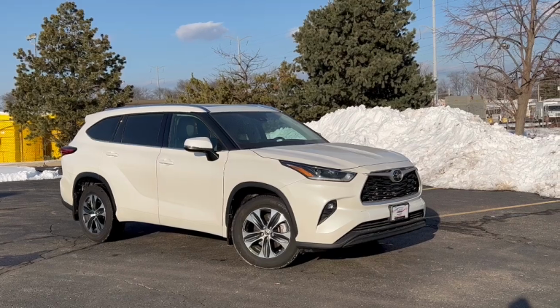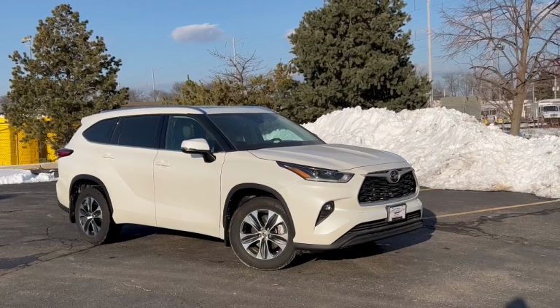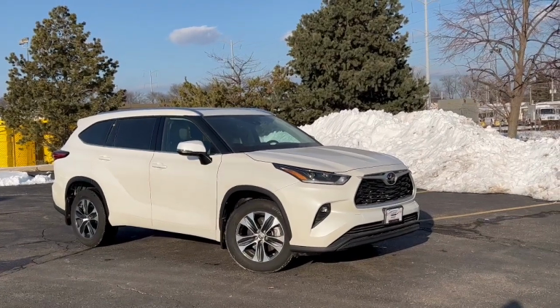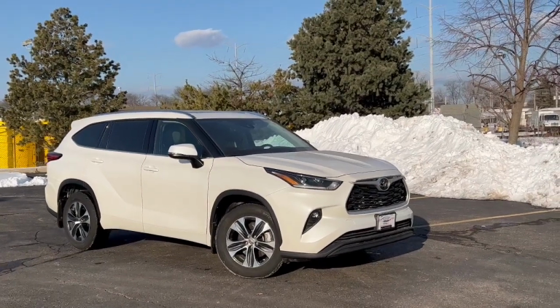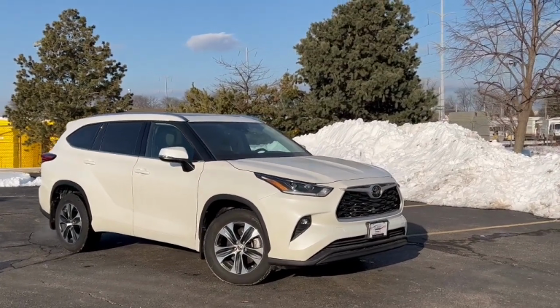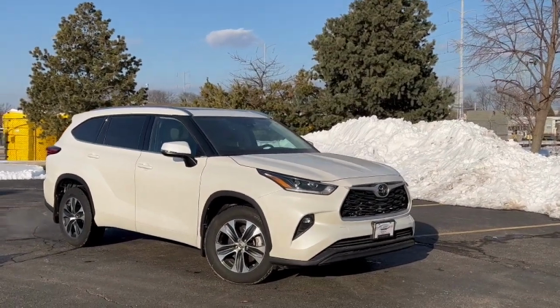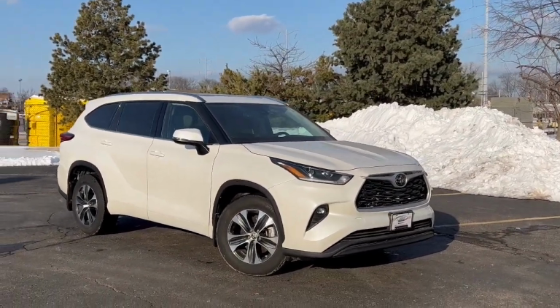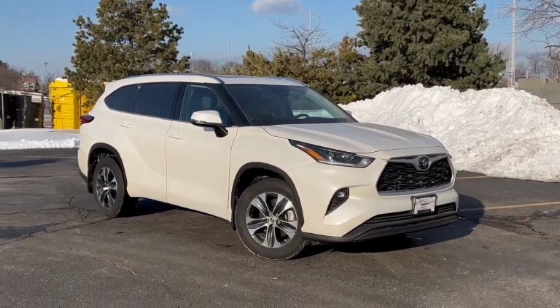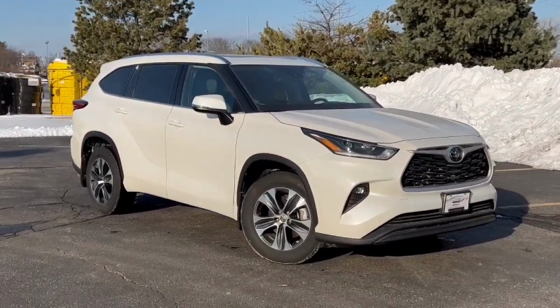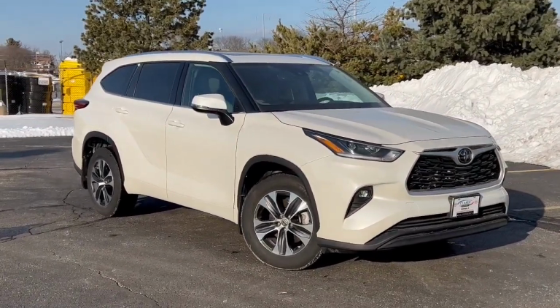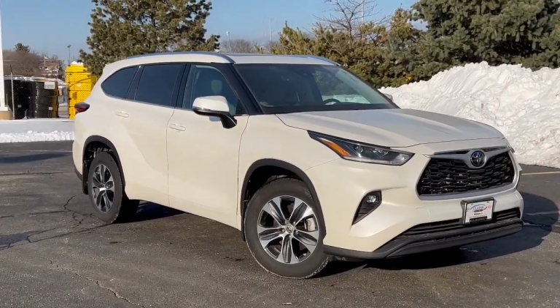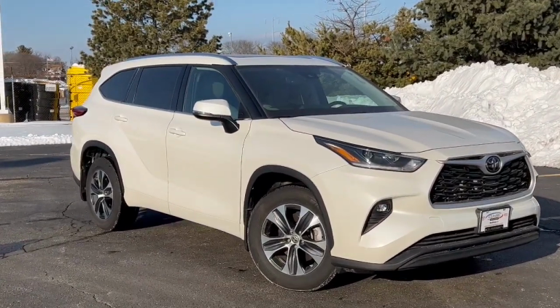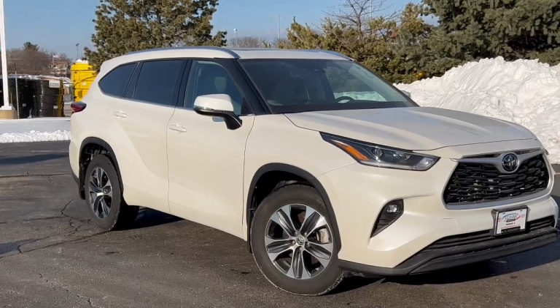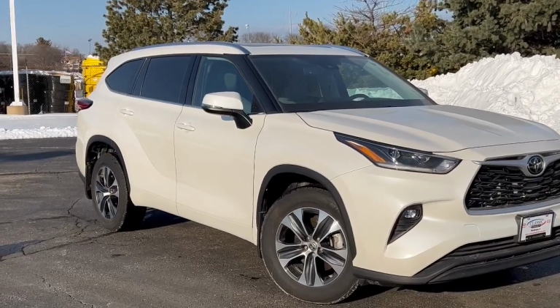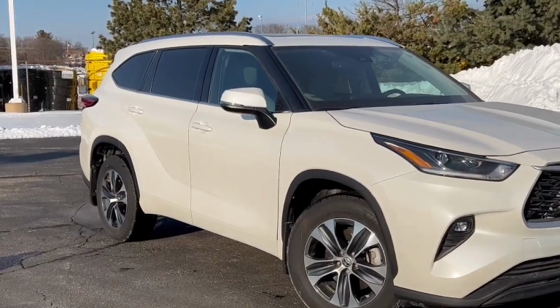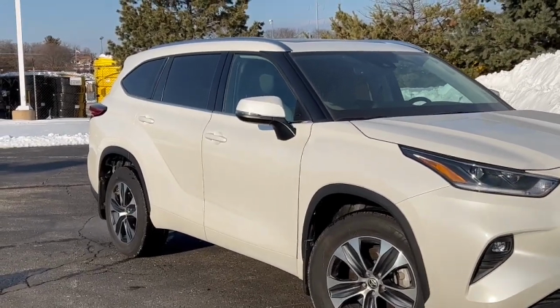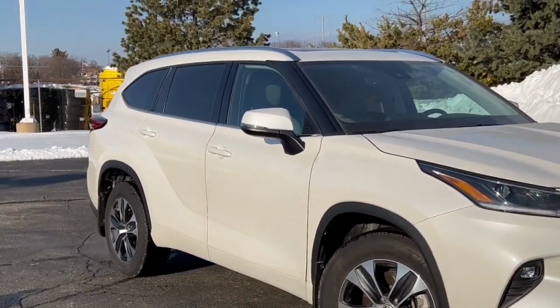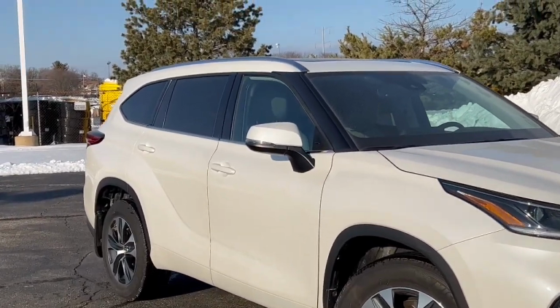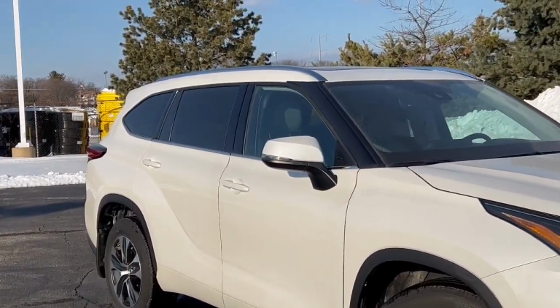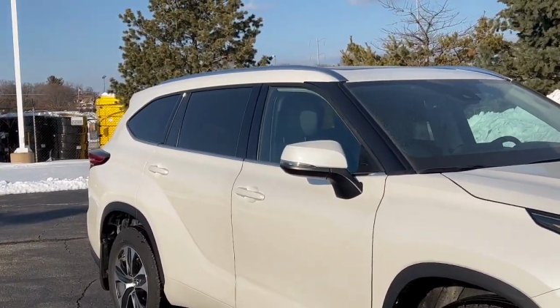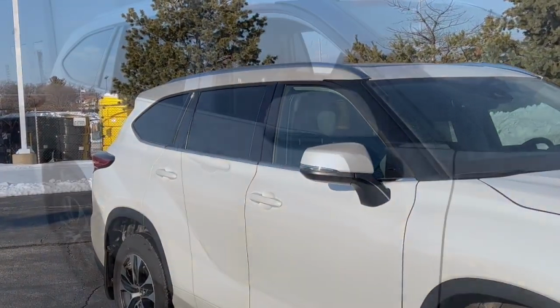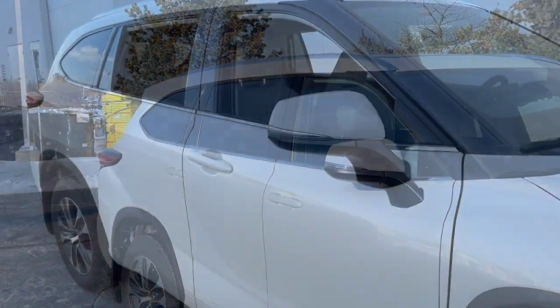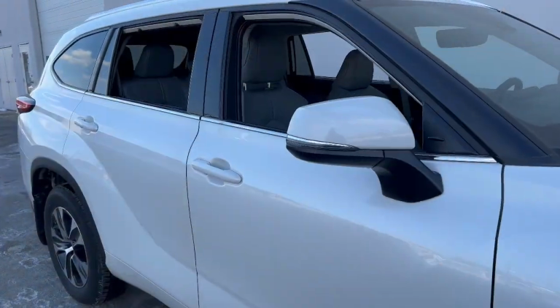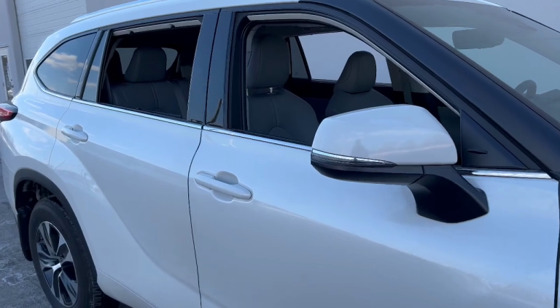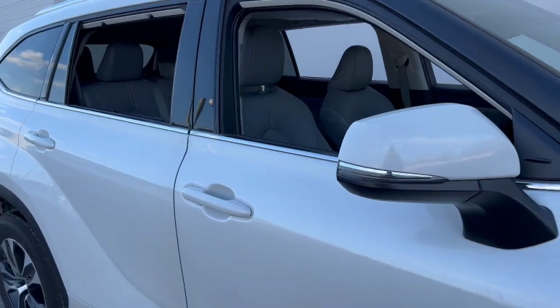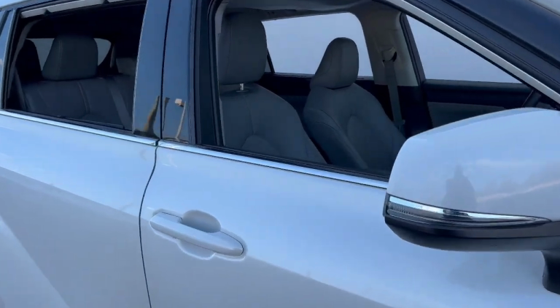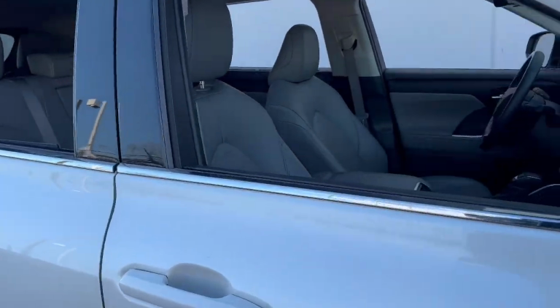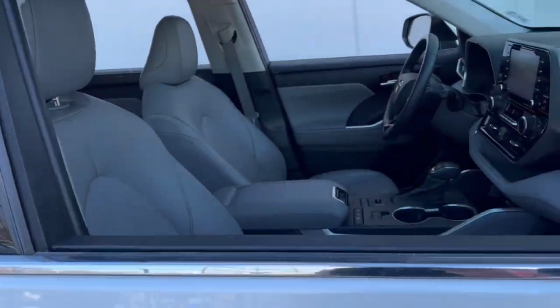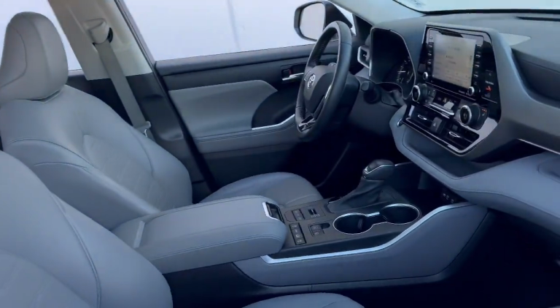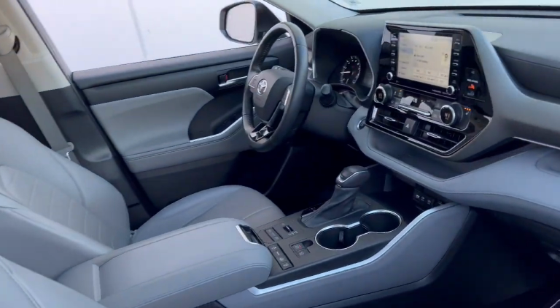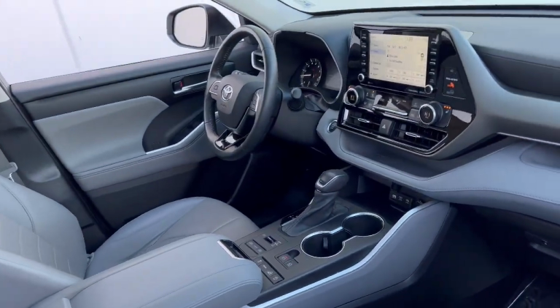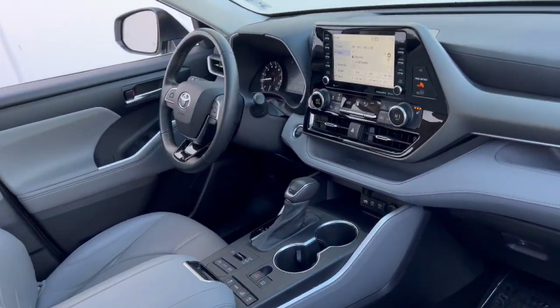Hop into the 2021 Toyota Highlander. With less than 20,000 miles on the odometer, this vehicle provides excellent value. From daily drives to epic road trips, this Highlander has you covered.